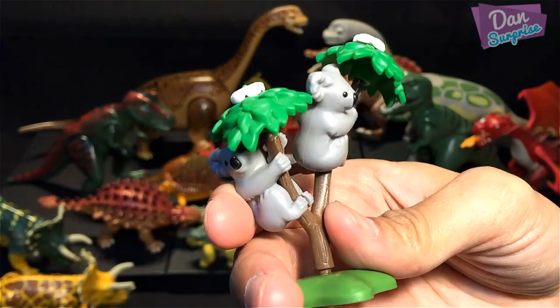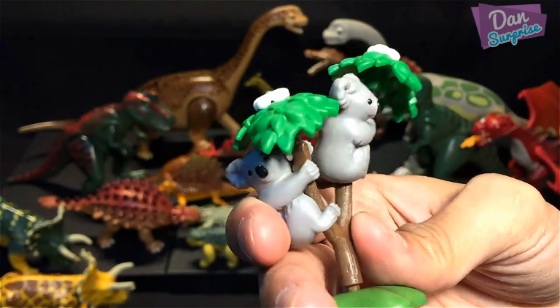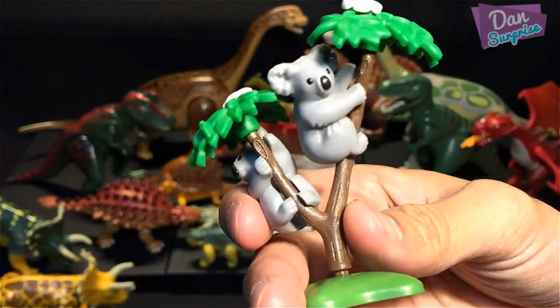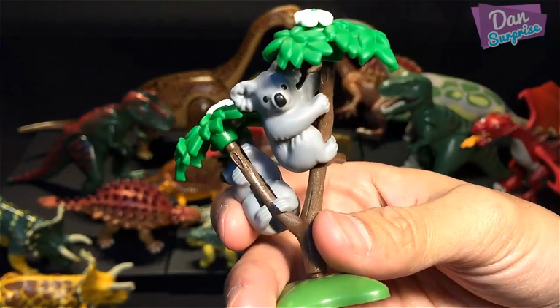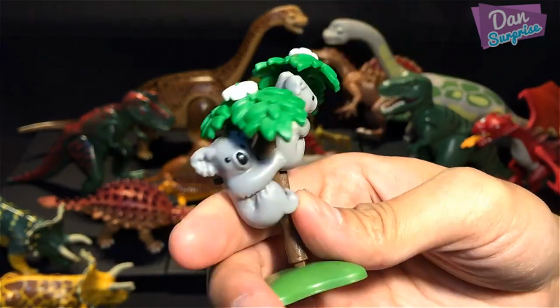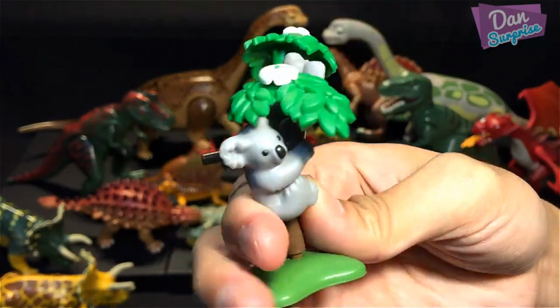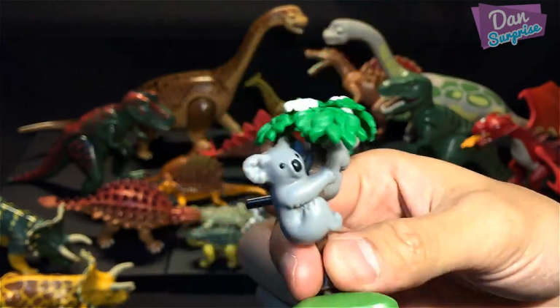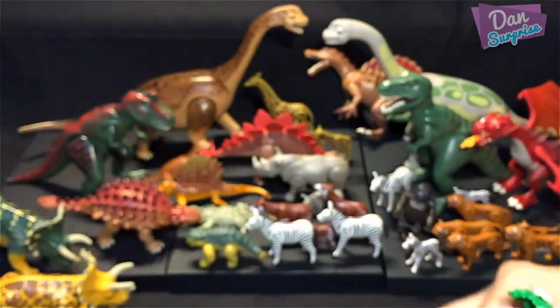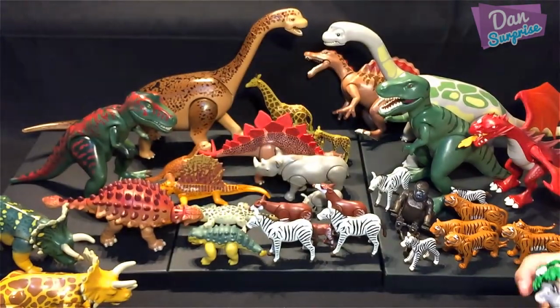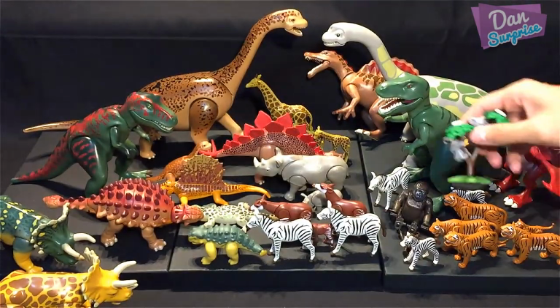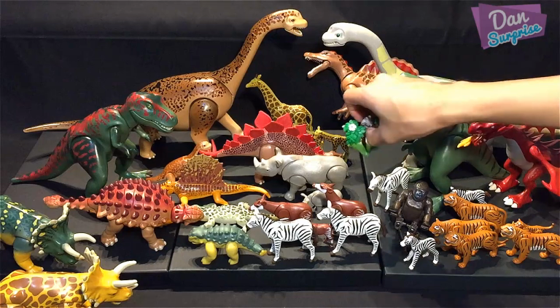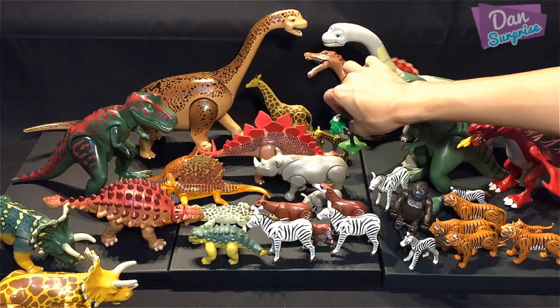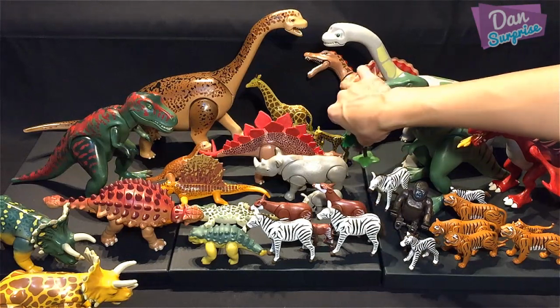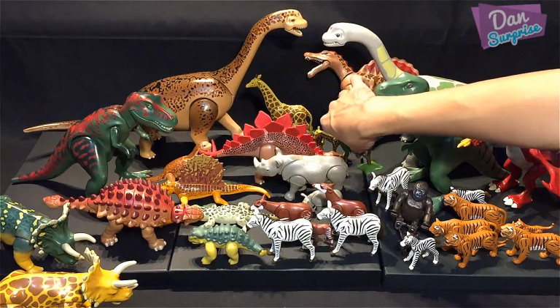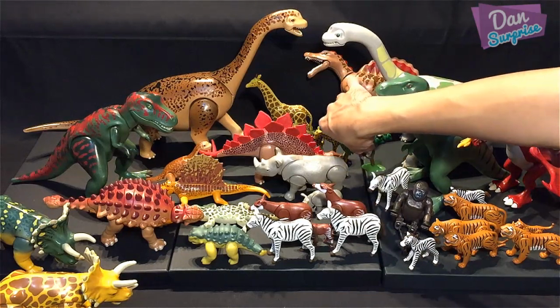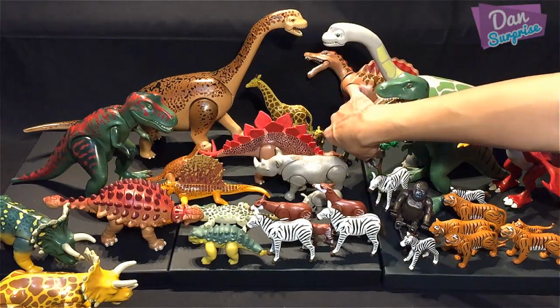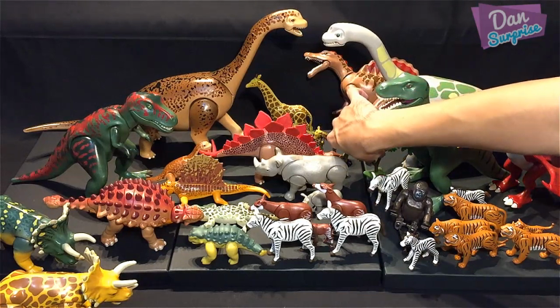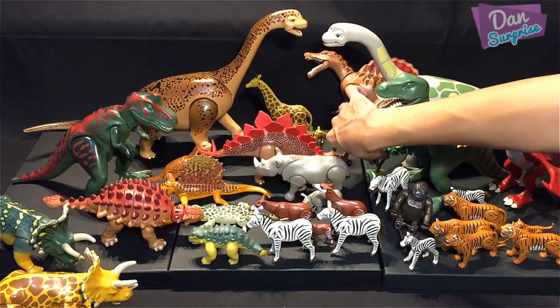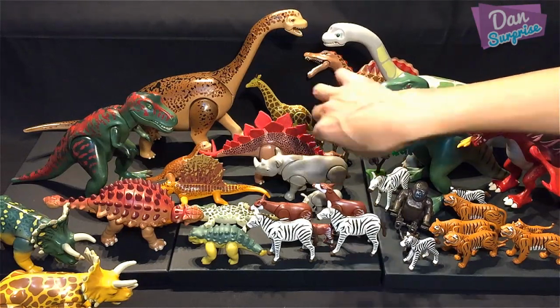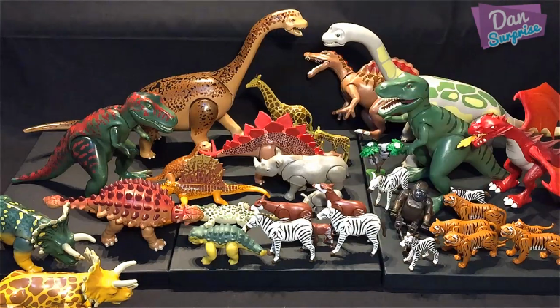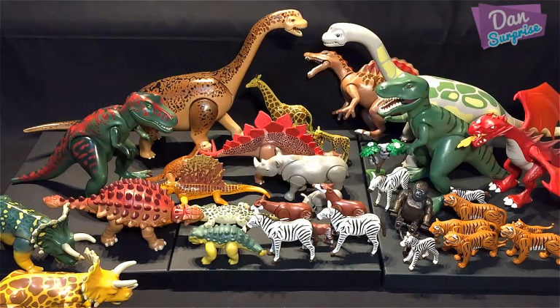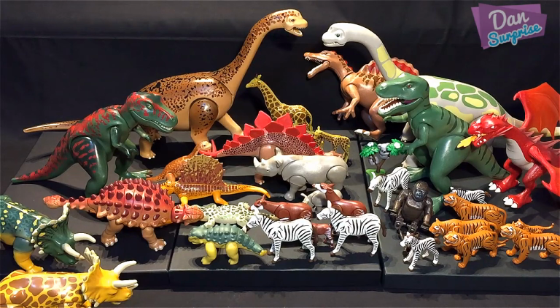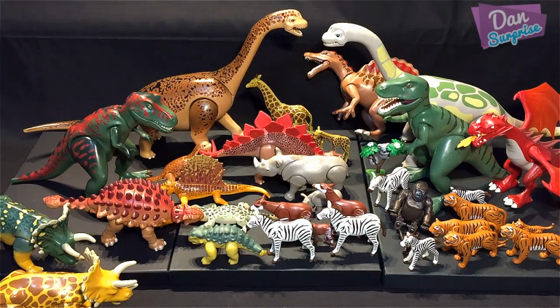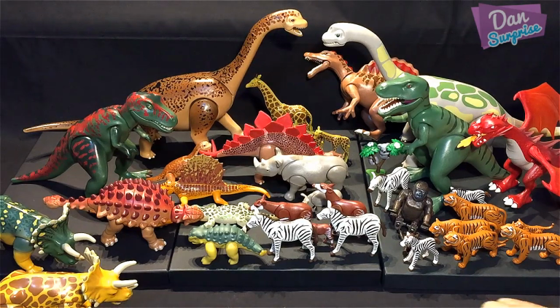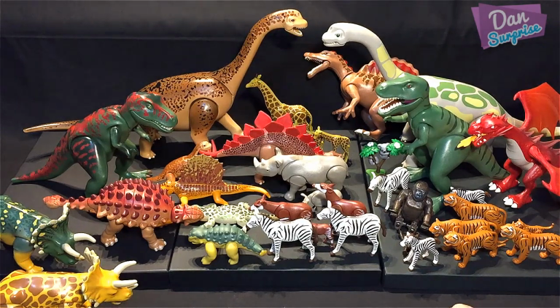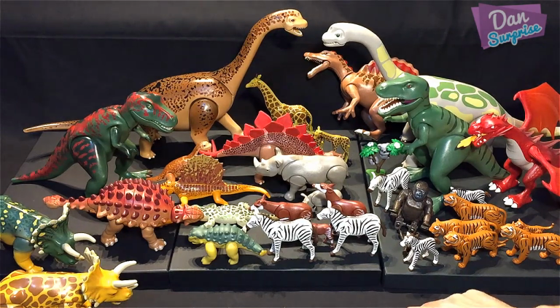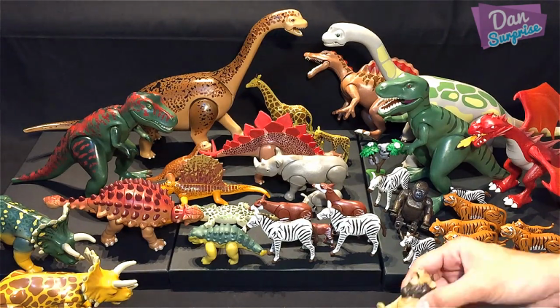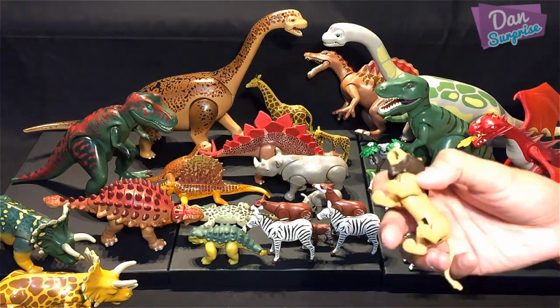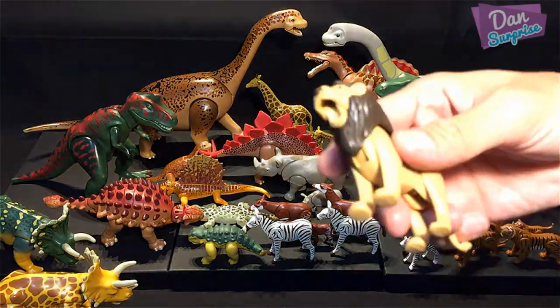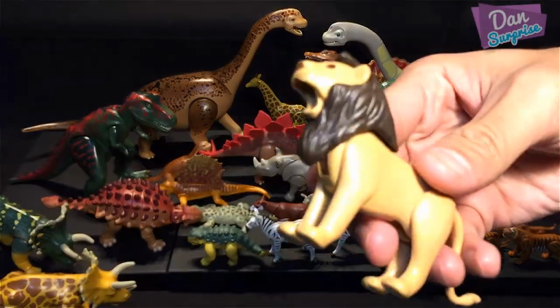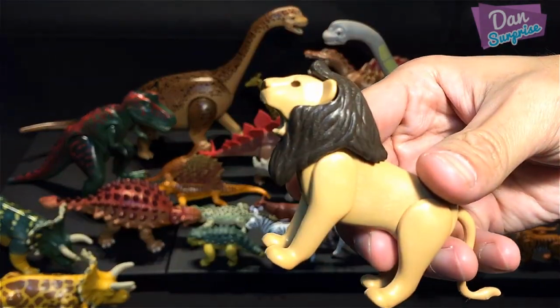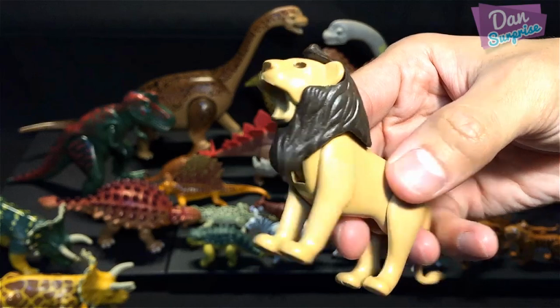Next up — koalas! Very nice, from Australia. Let's also look at more animals — we have a pride of lions.